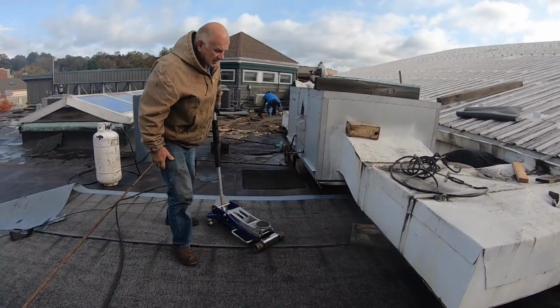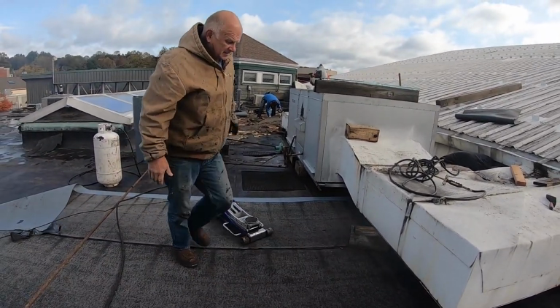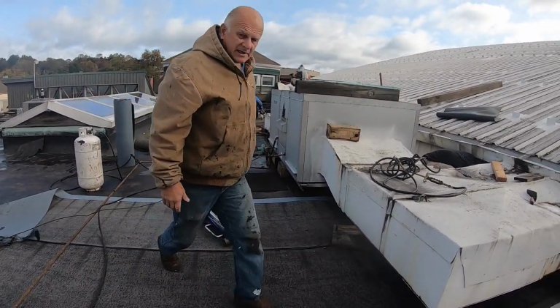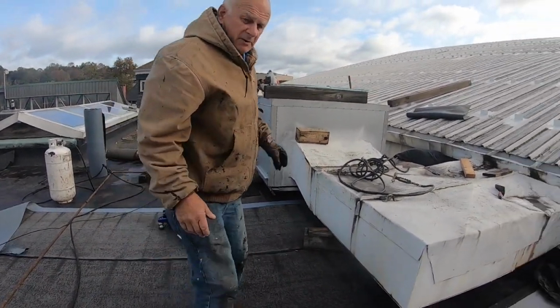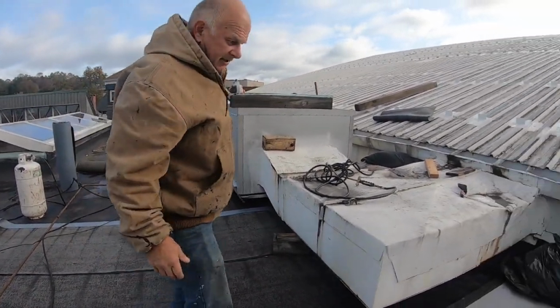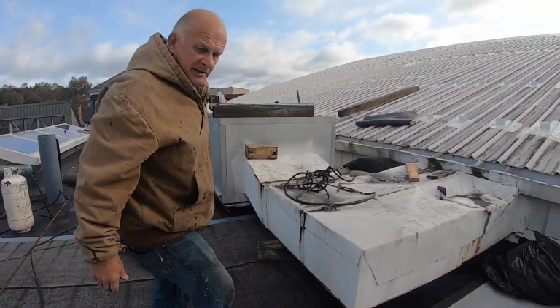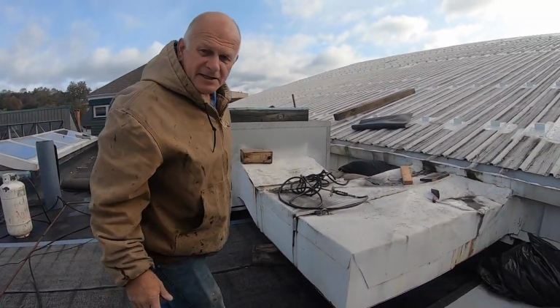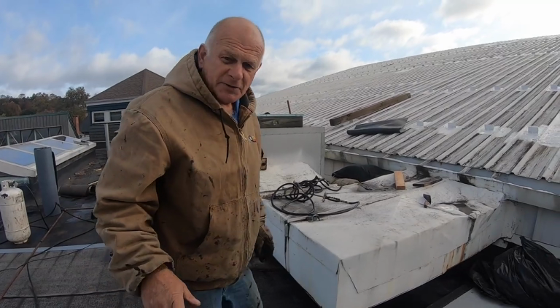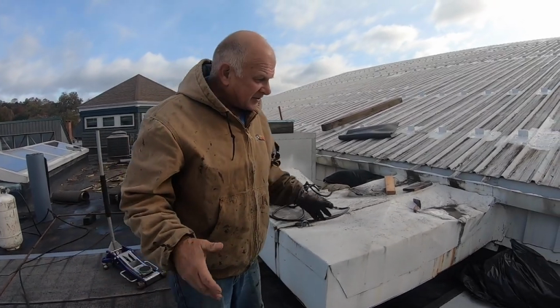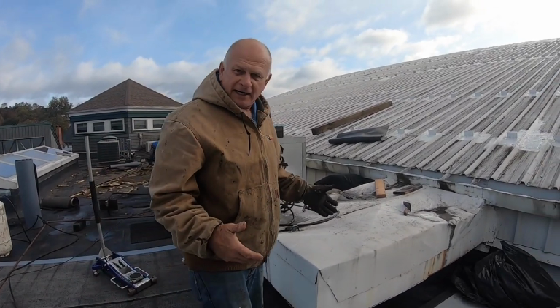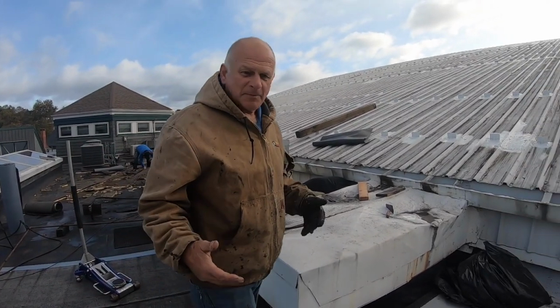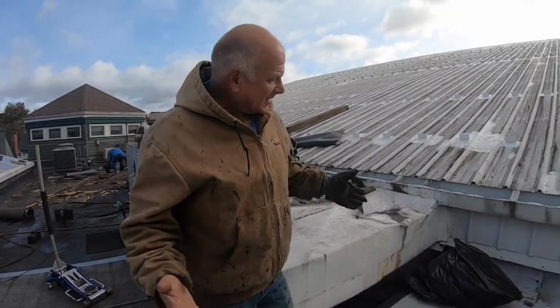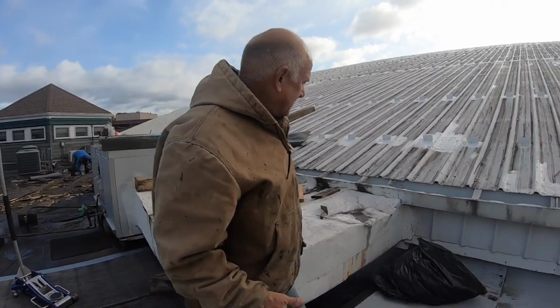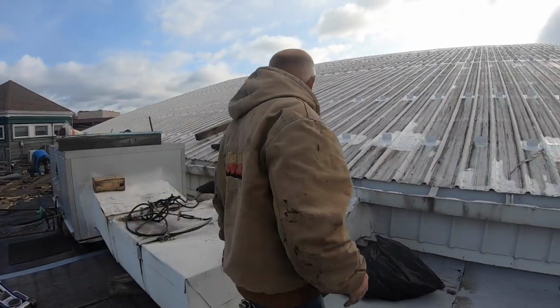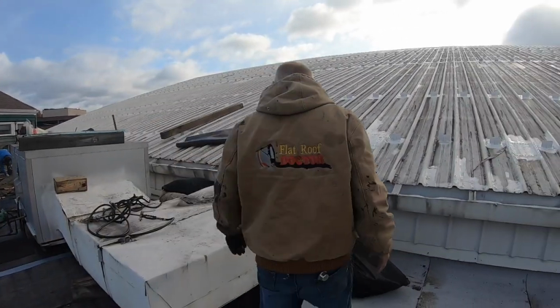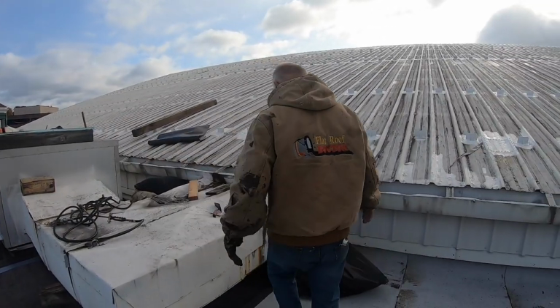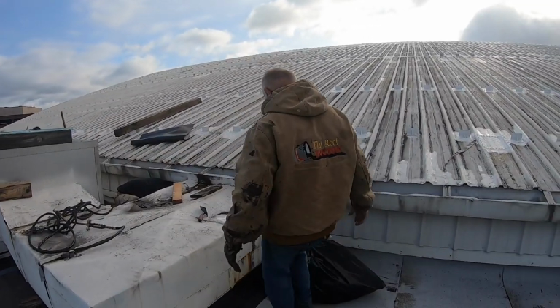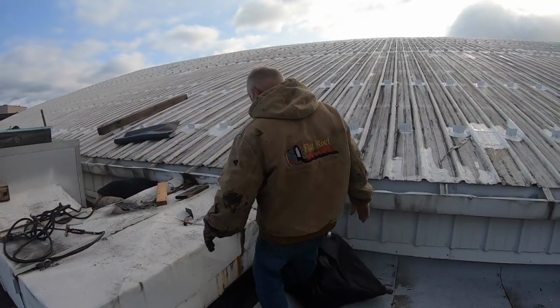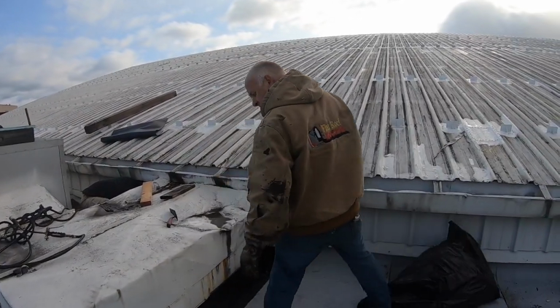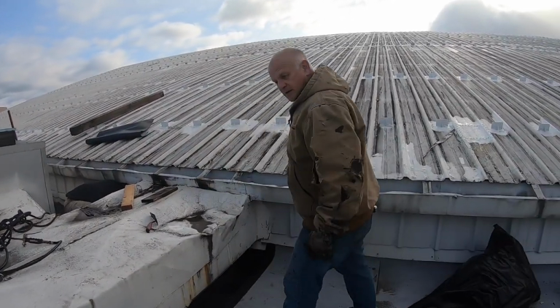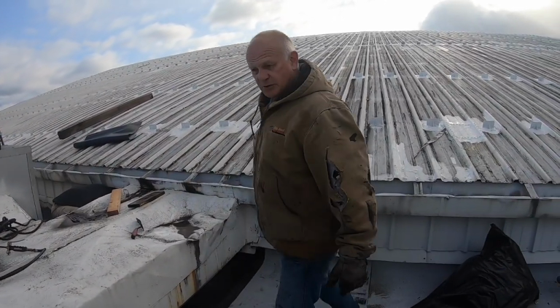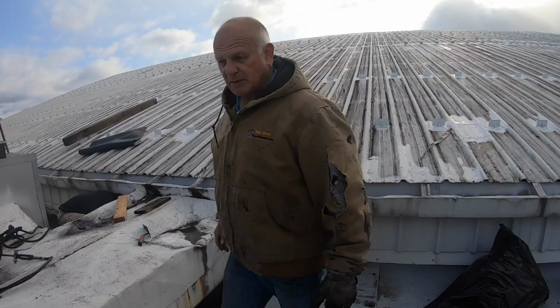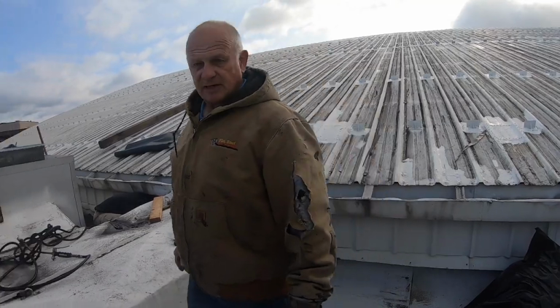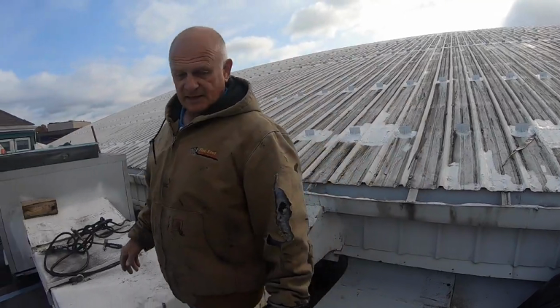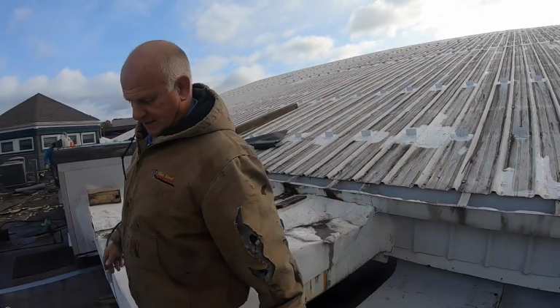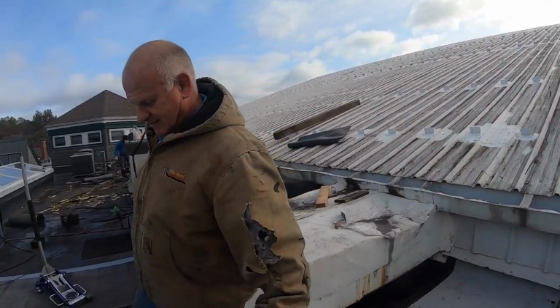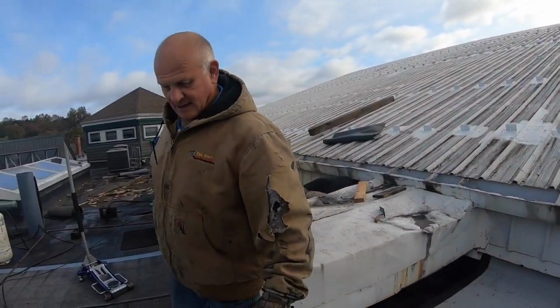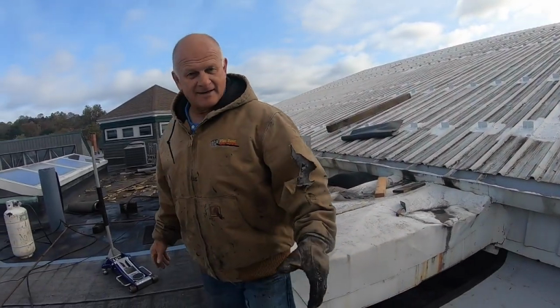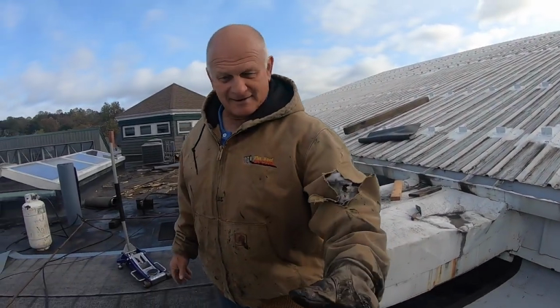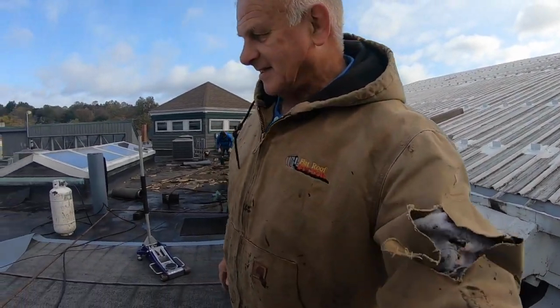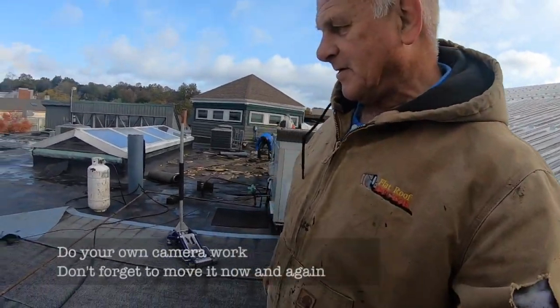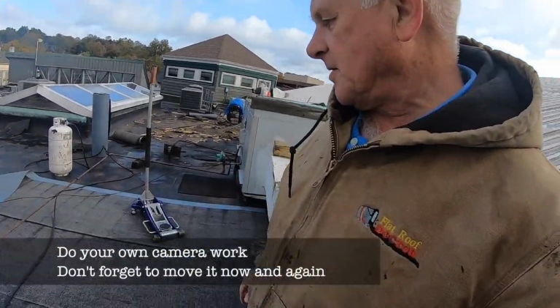That's how I get underneath the AC unit — you jack it up and put your membrane underneath that. All right, here we go.